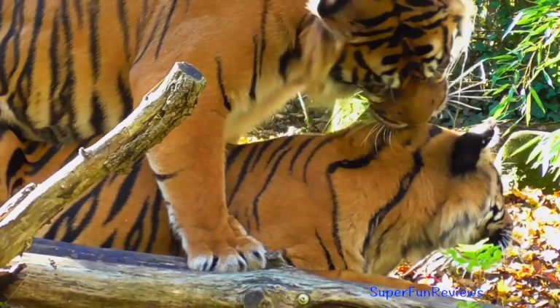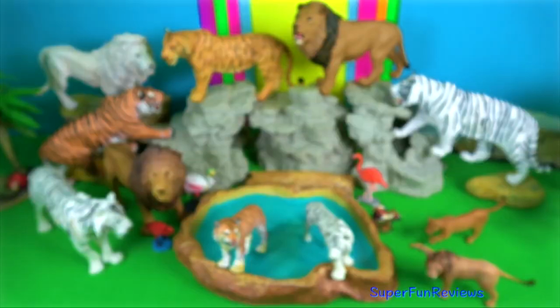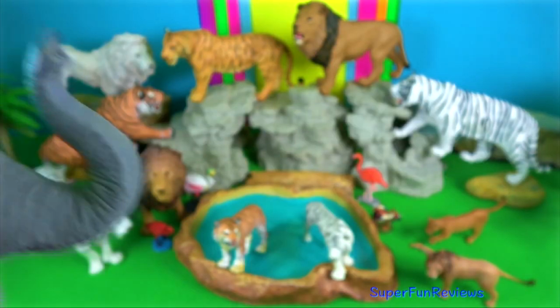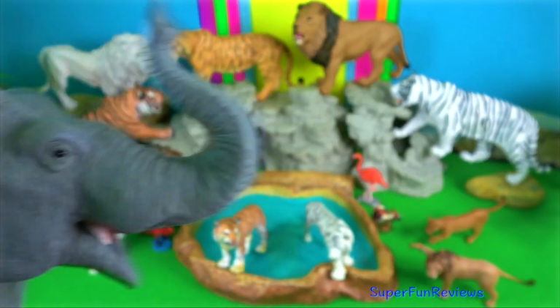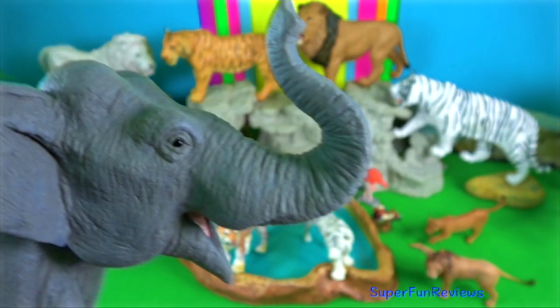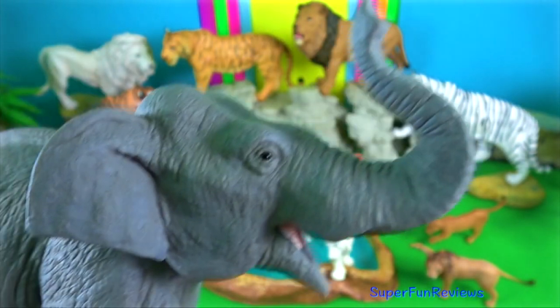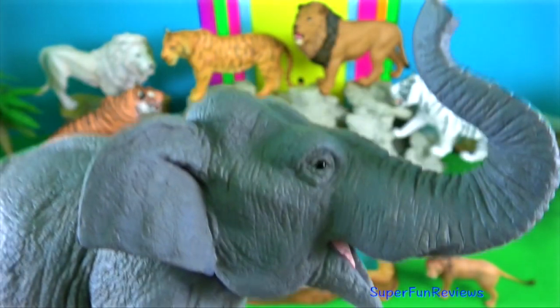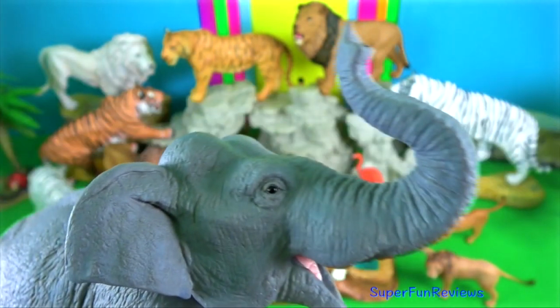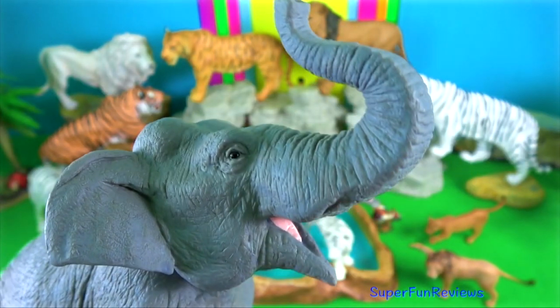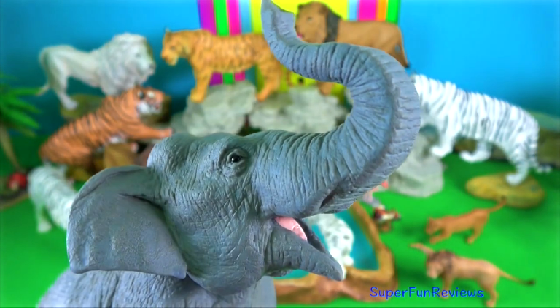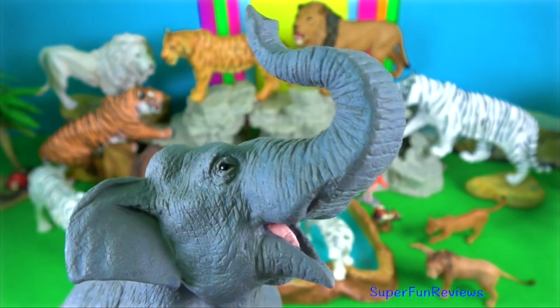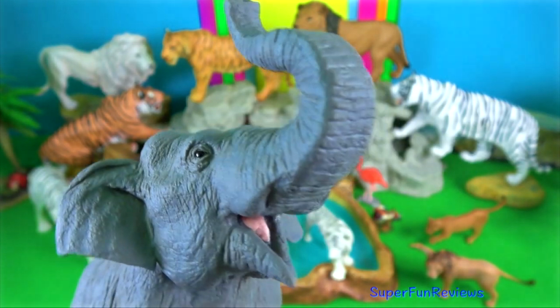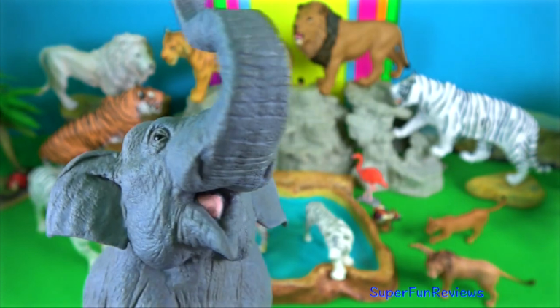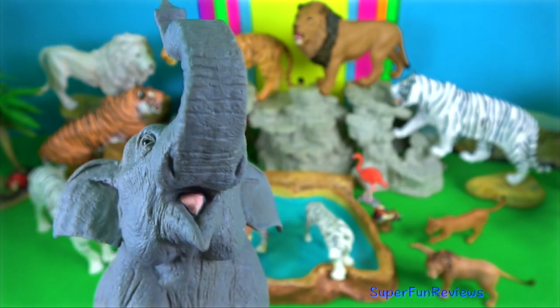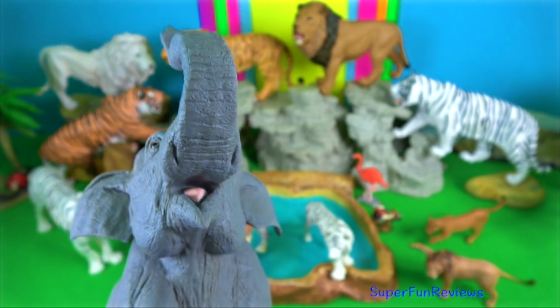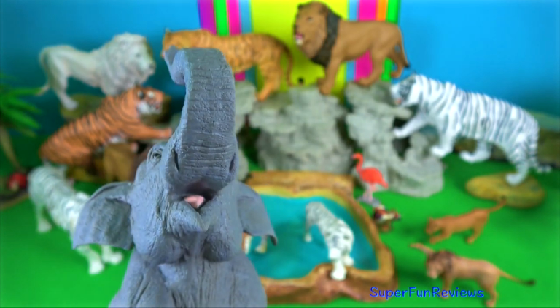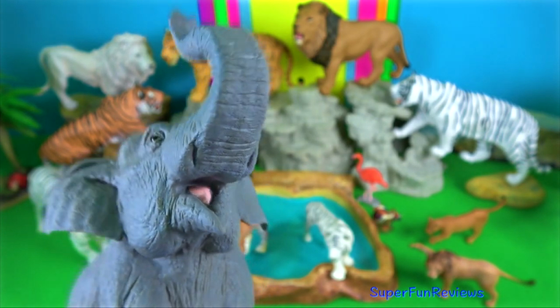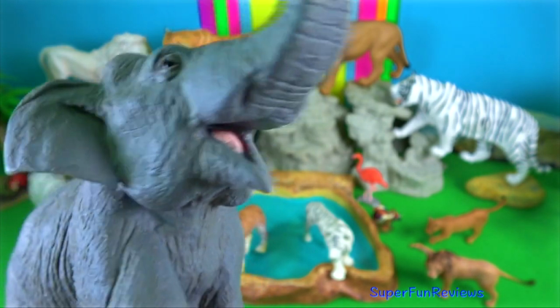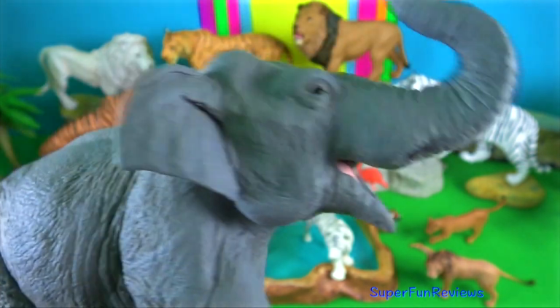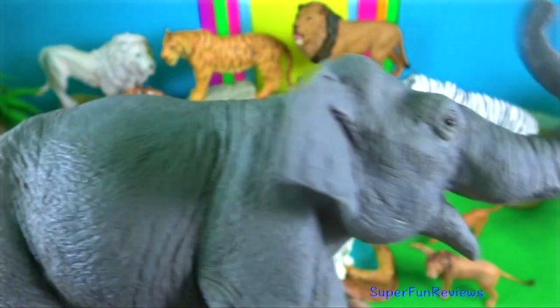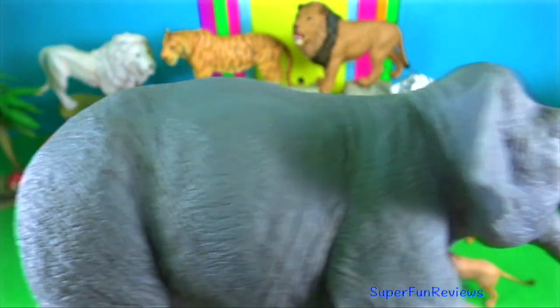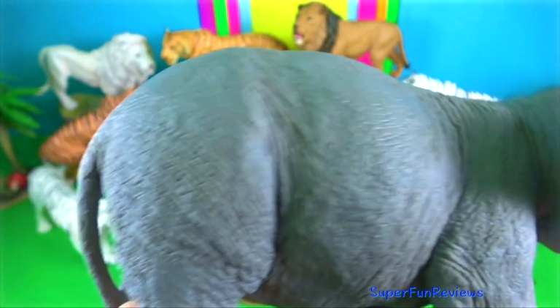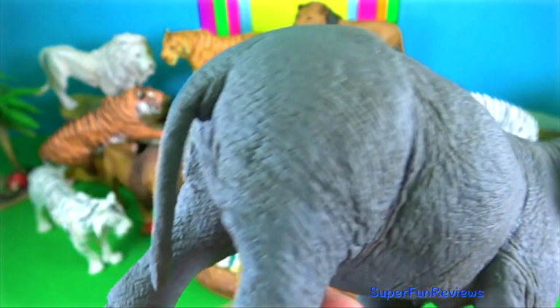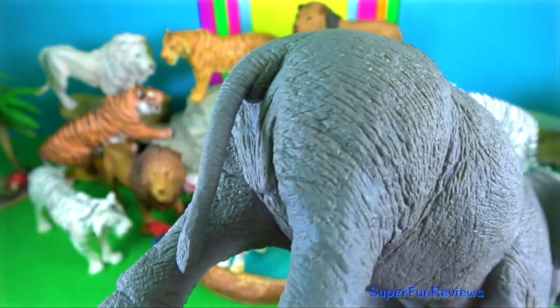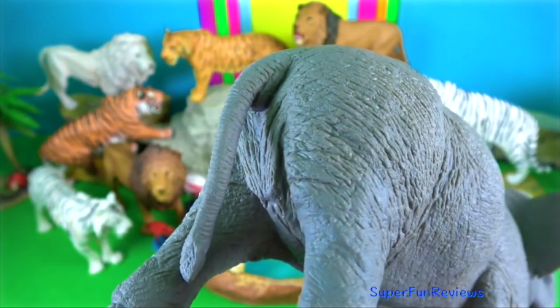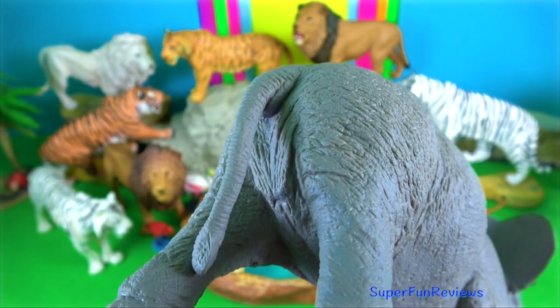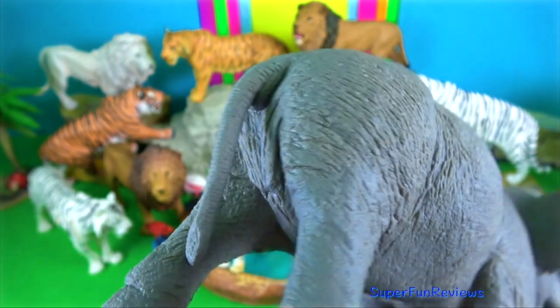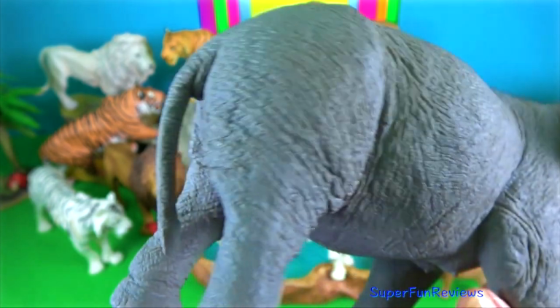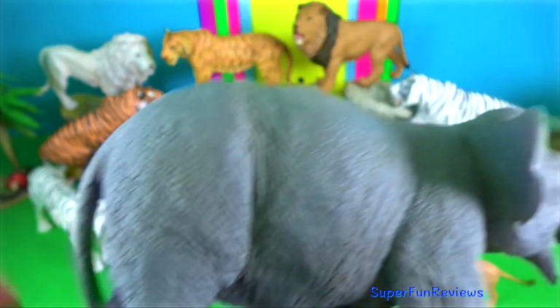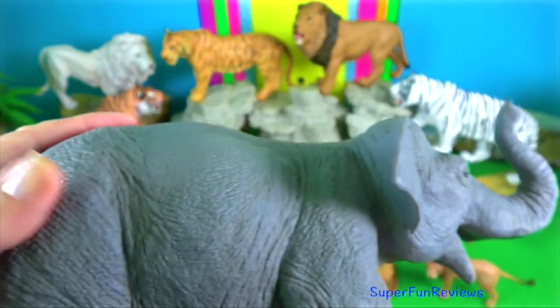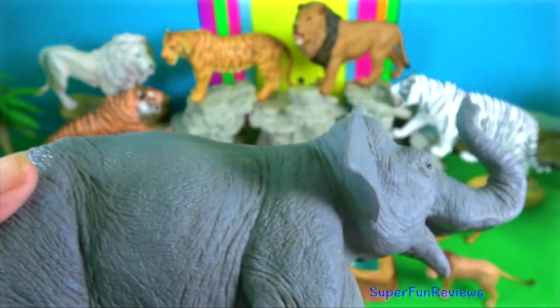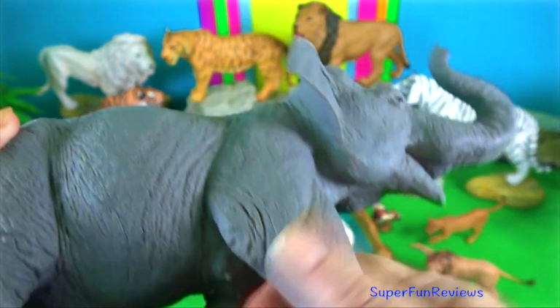Asian elephant. They are more closely related to the extinct woolly mammoth than to African elephants. Can you believe?